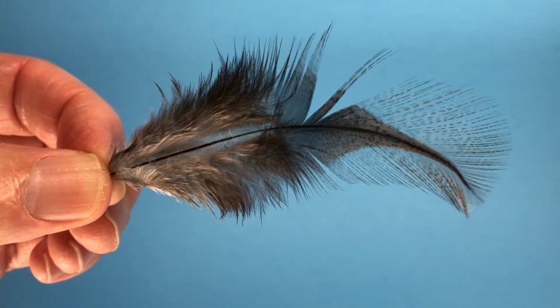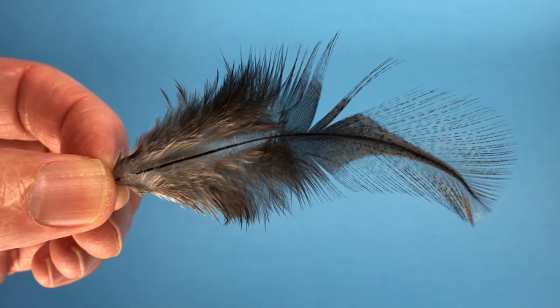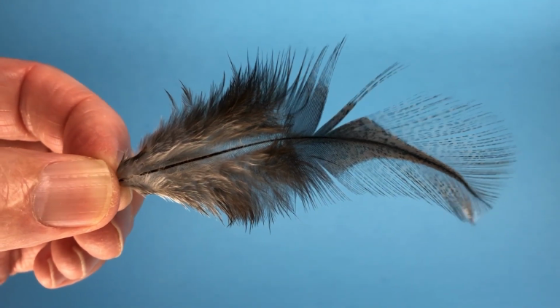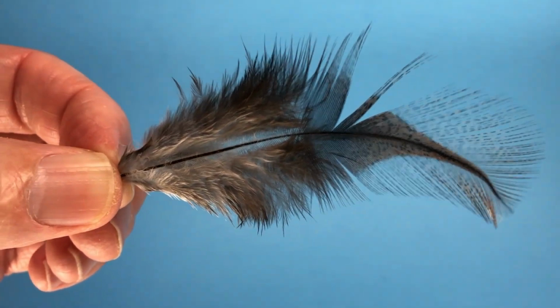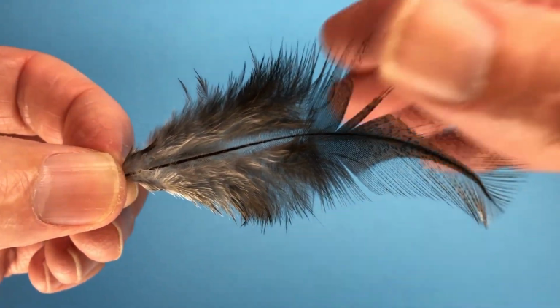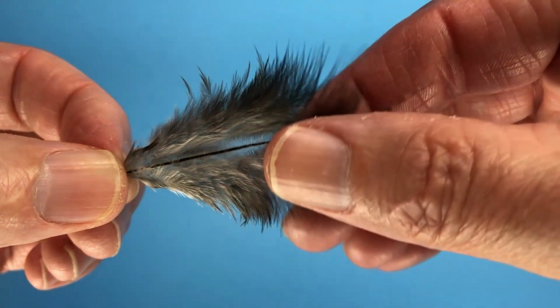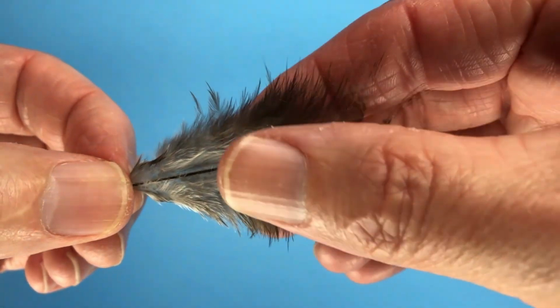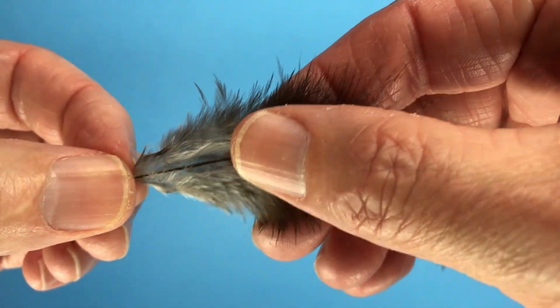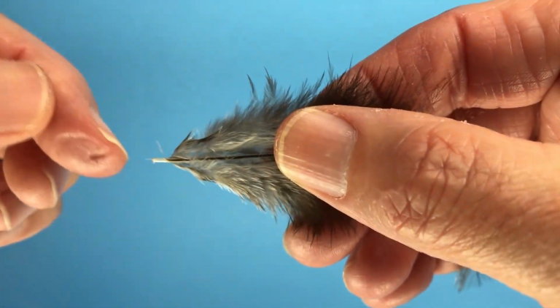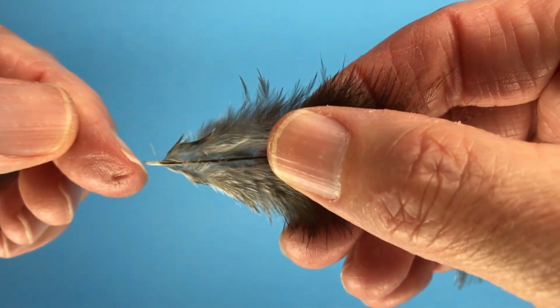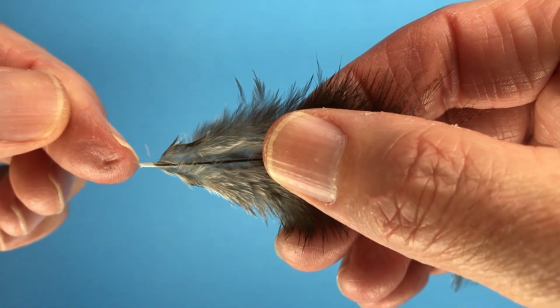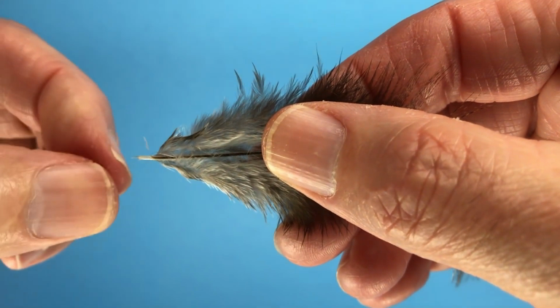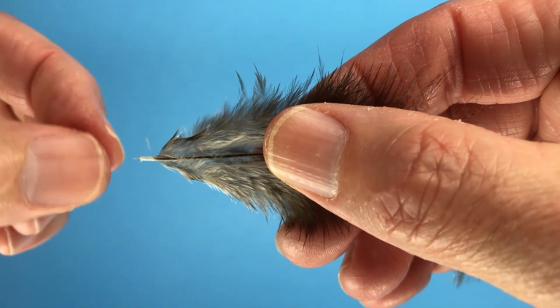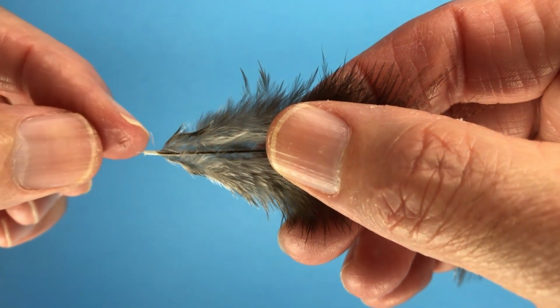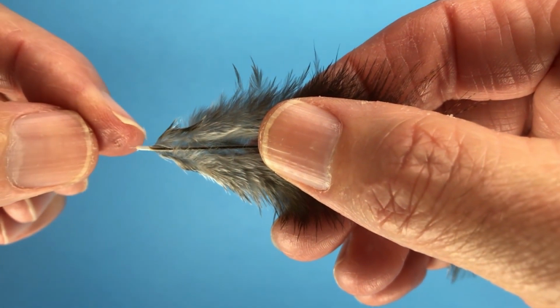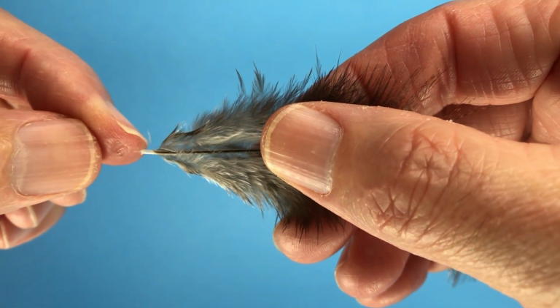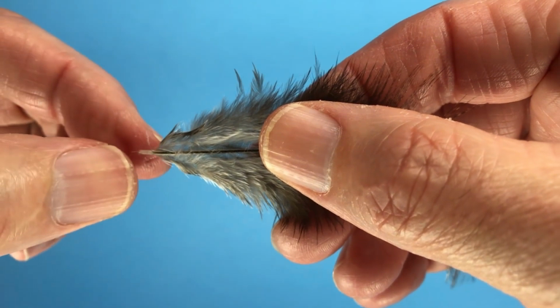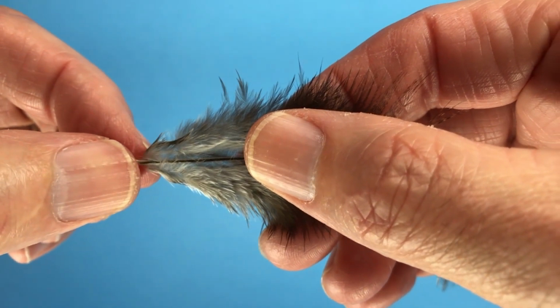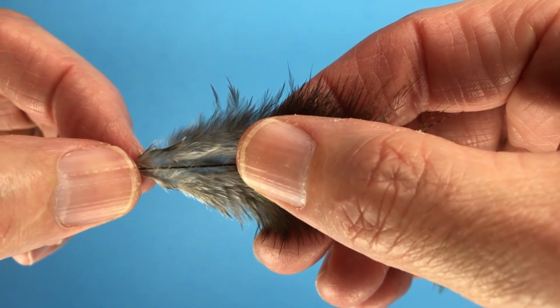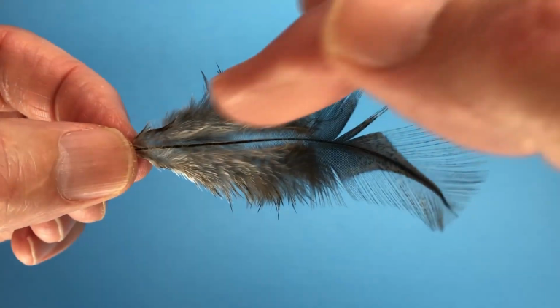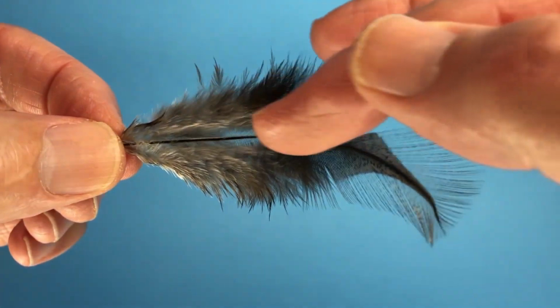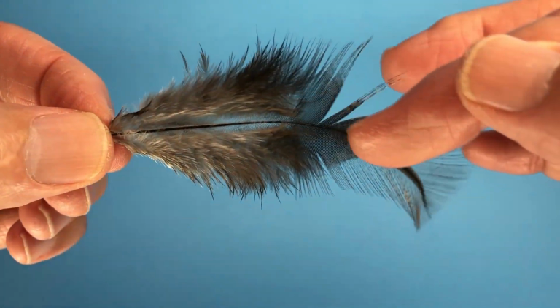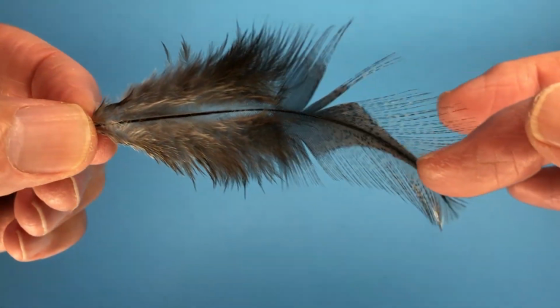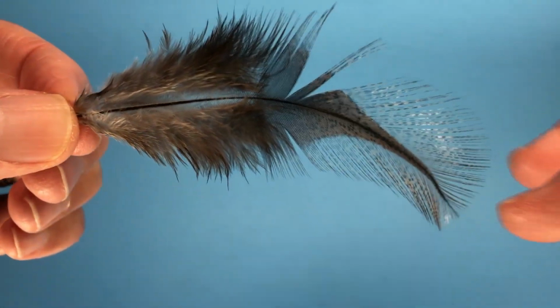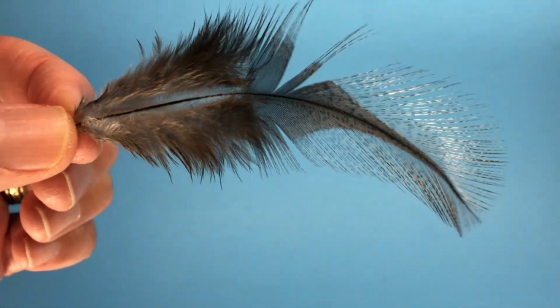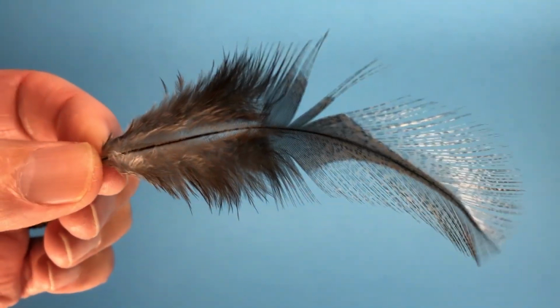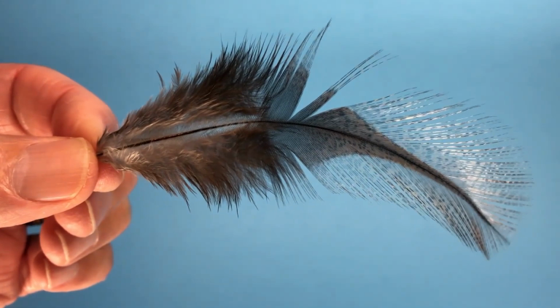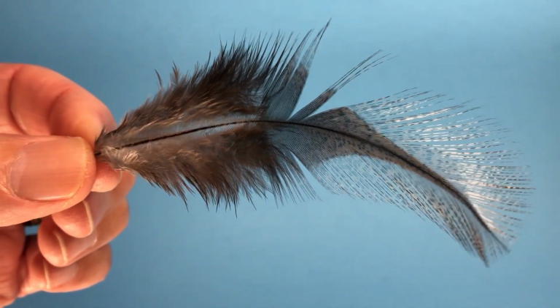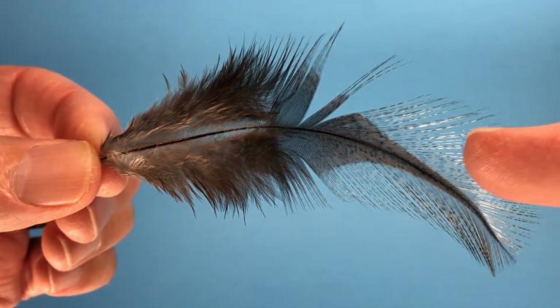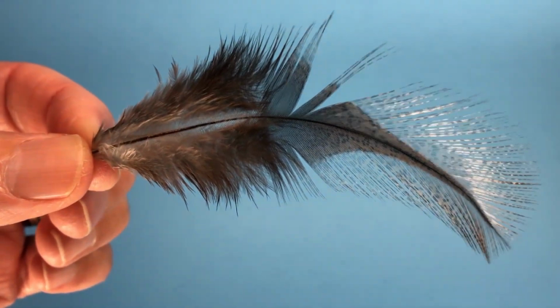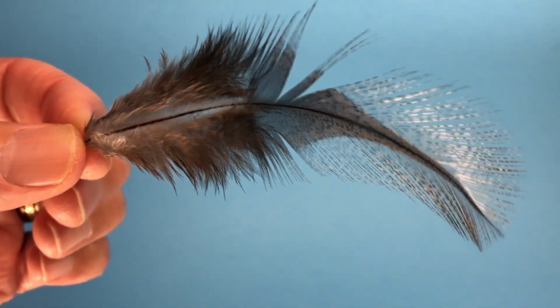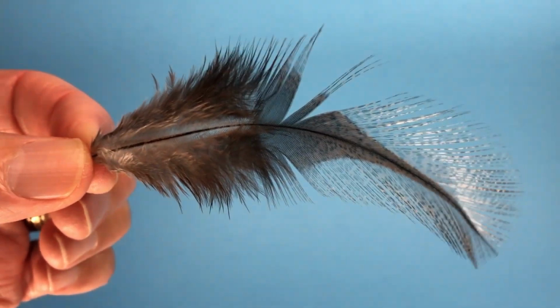Where's the quill? Well, the quill of this feather is right there — that's the only quill. This shaft is not a quill; it's a rachis. These barbs are not quills; they're barbs.